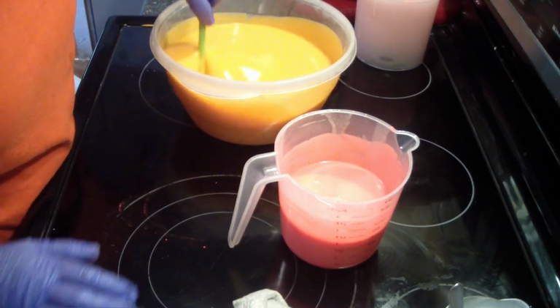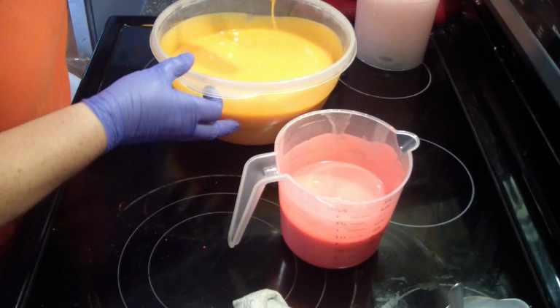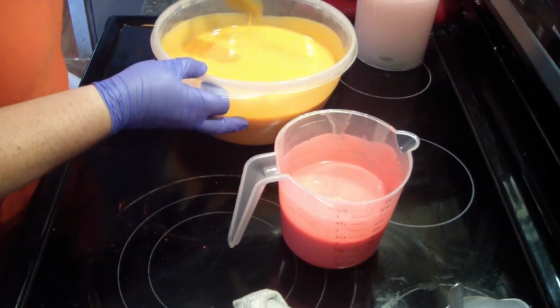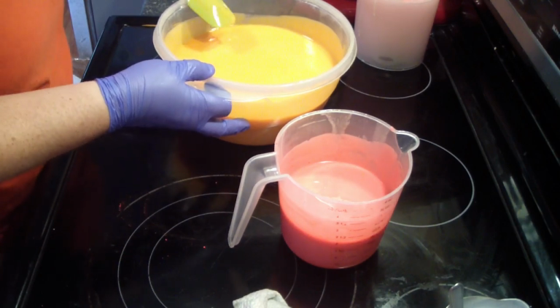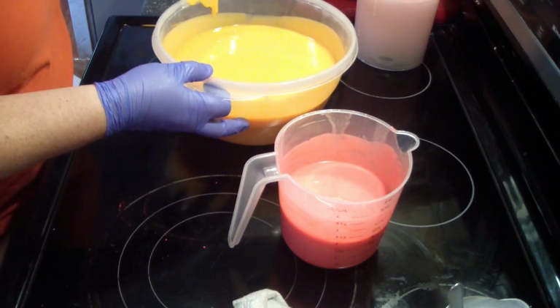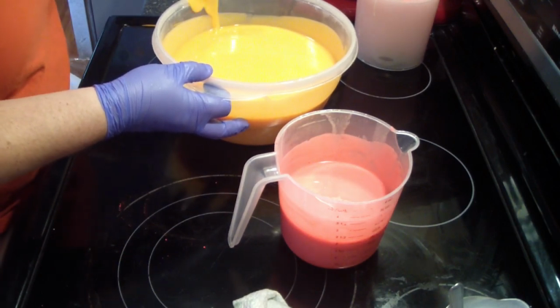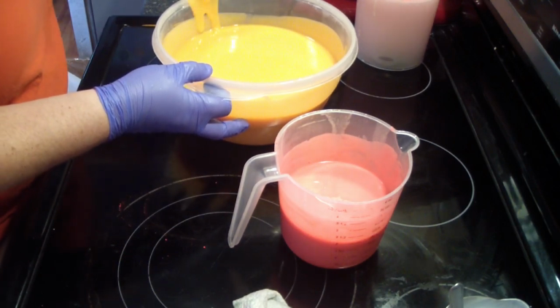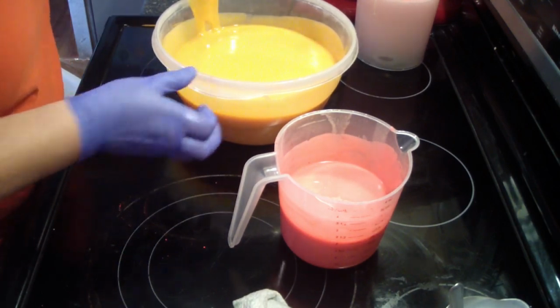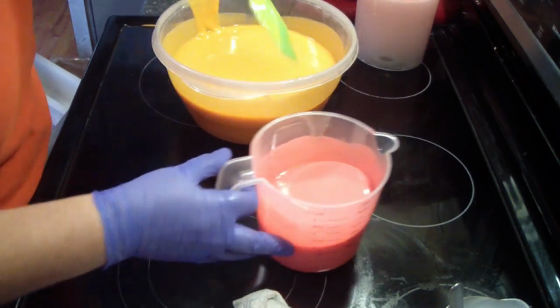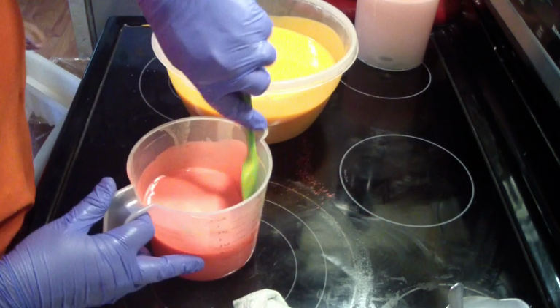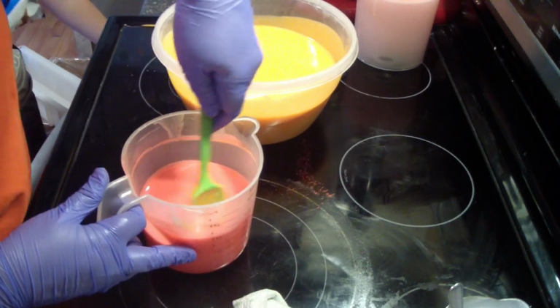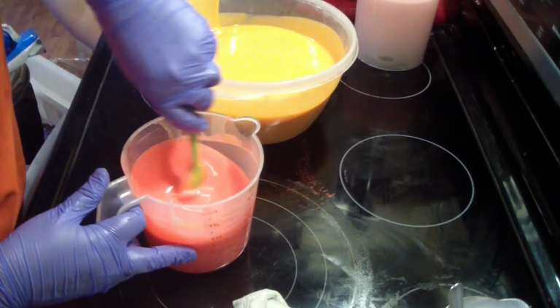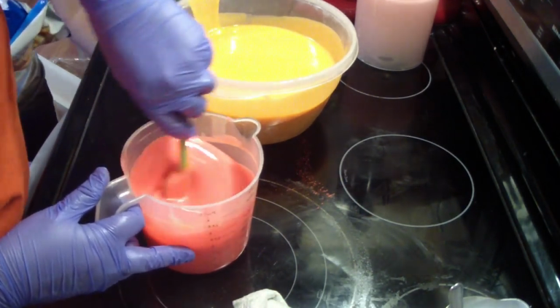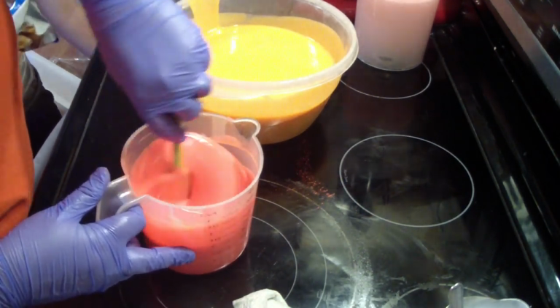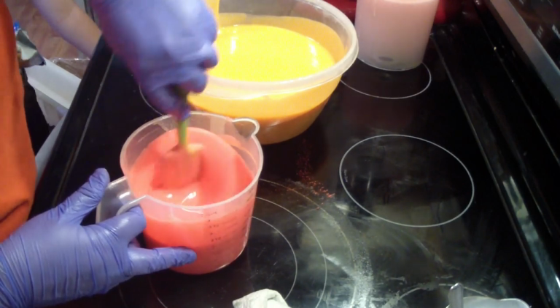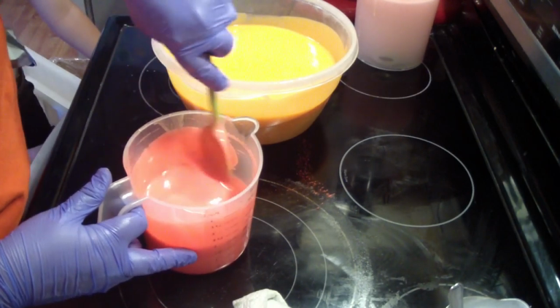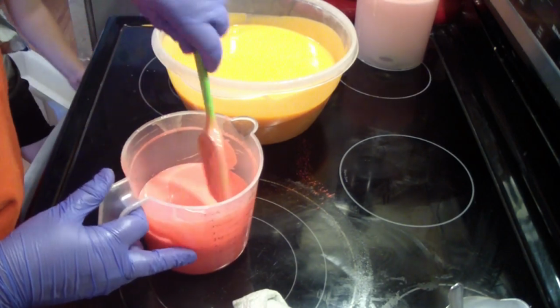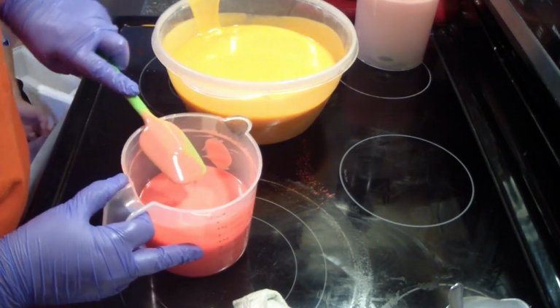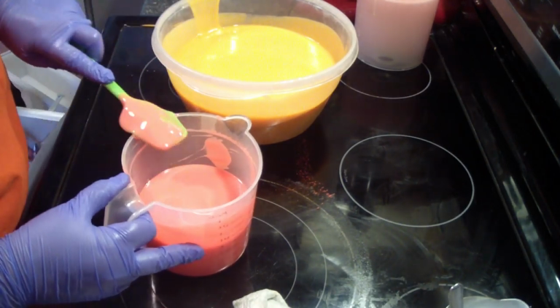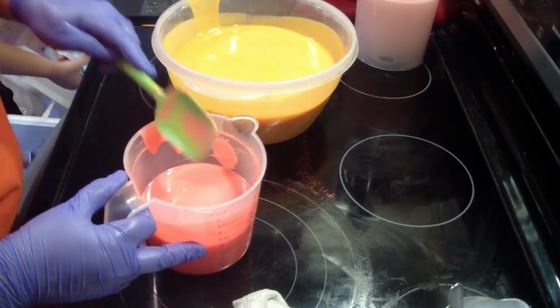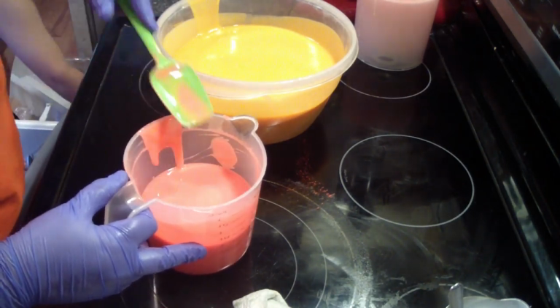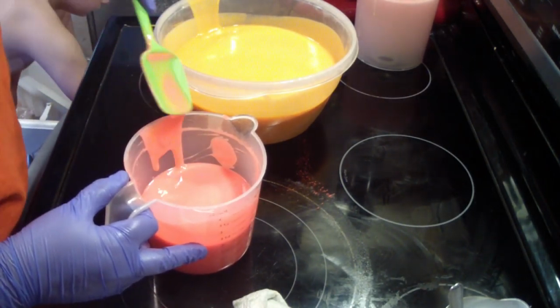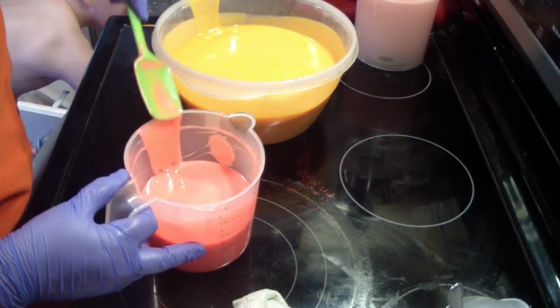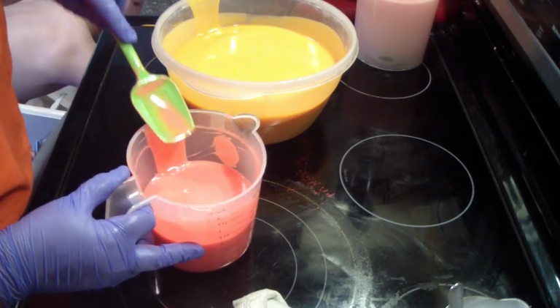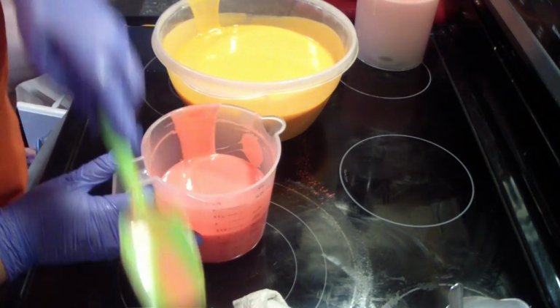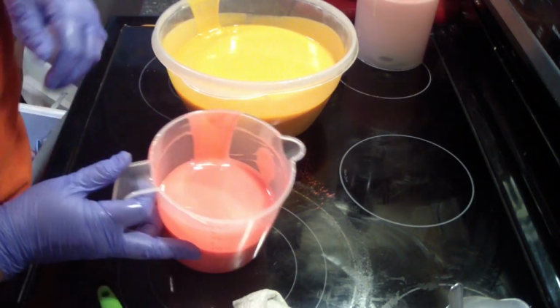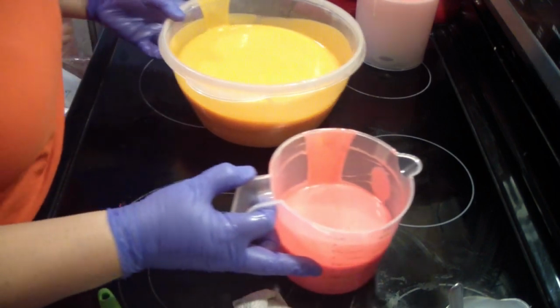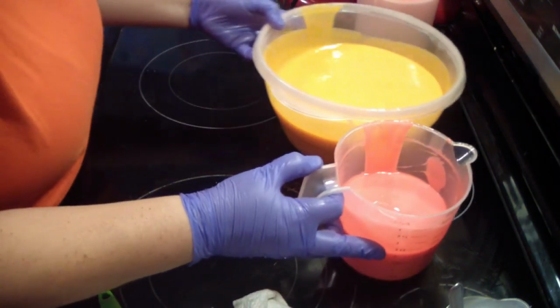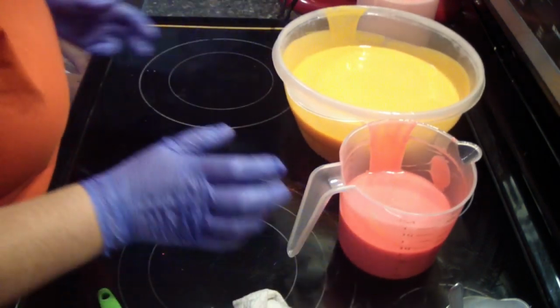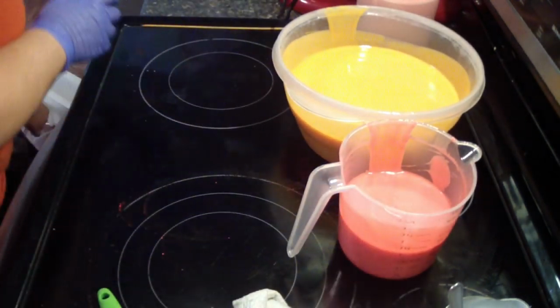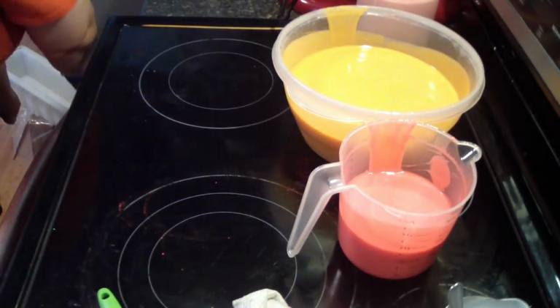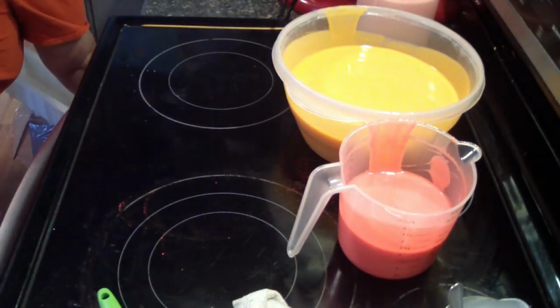And if this behaves as well as it's going right now, may just do a drop swirl. You have to have a very well-behaving fragrance to do a drop swirl.